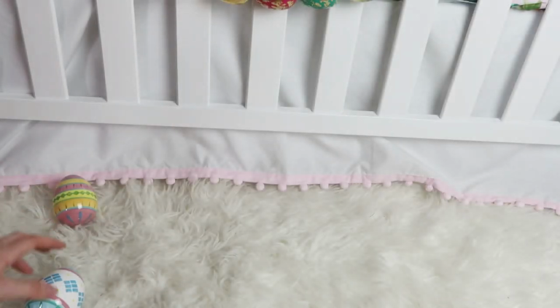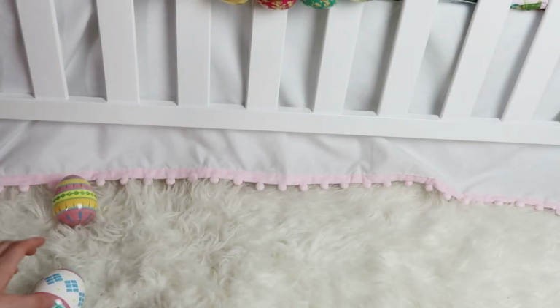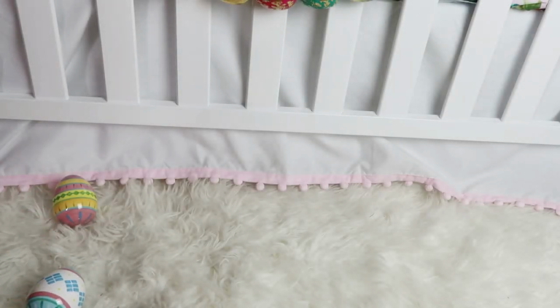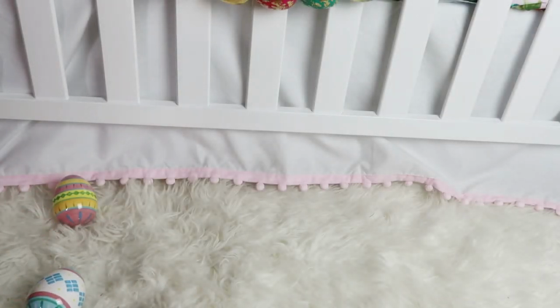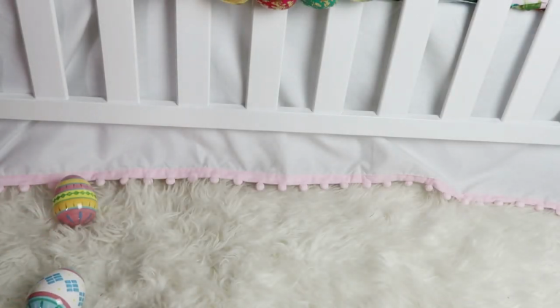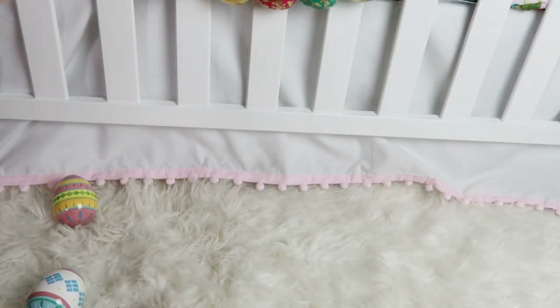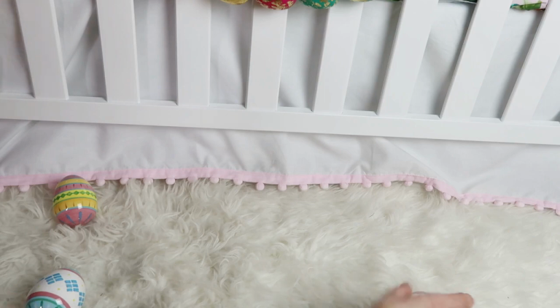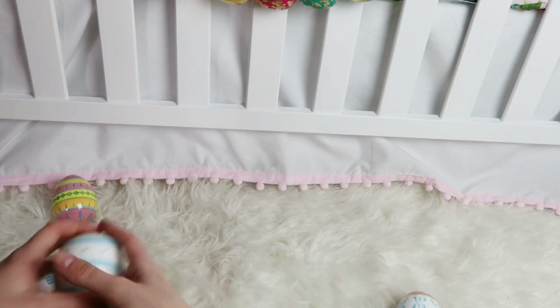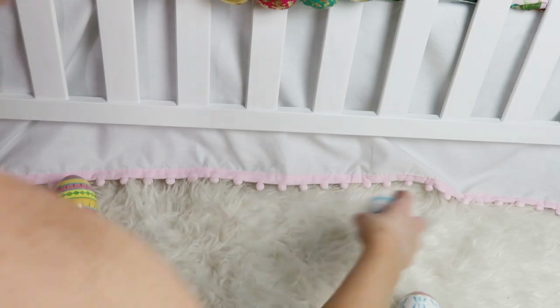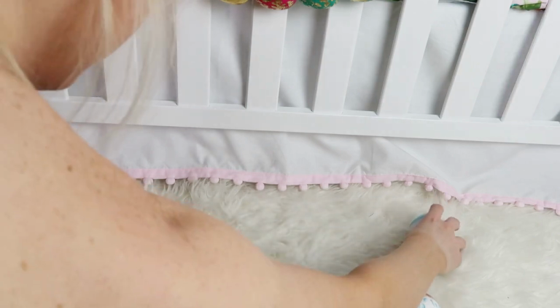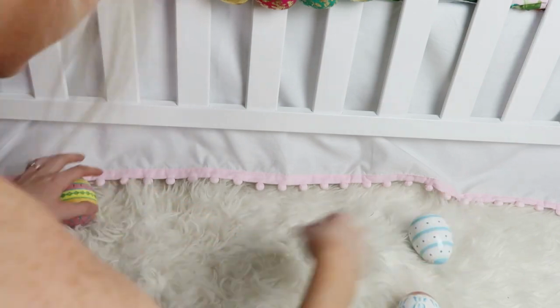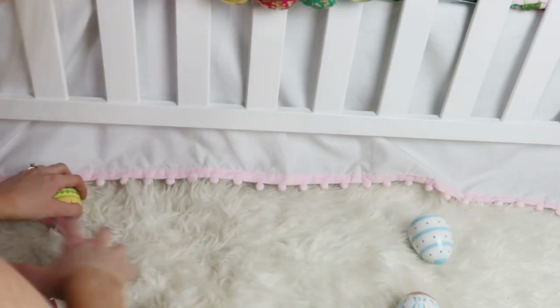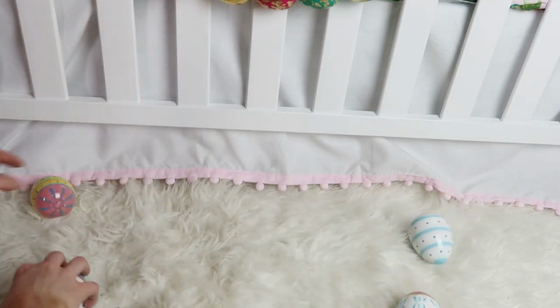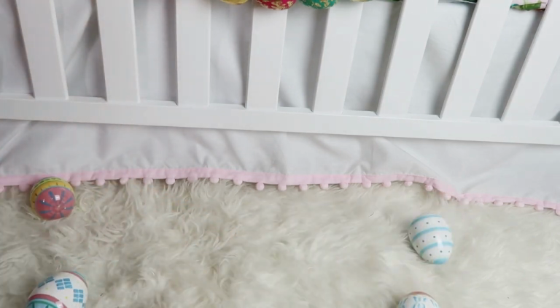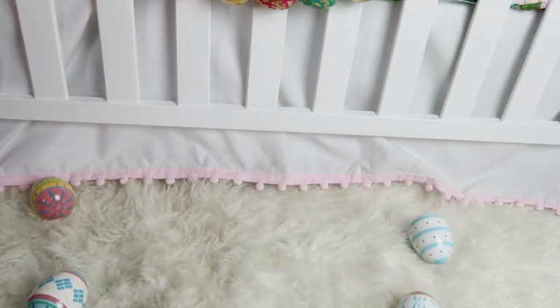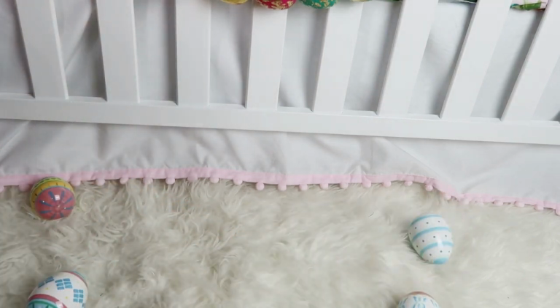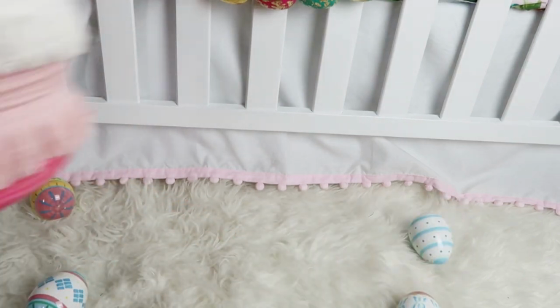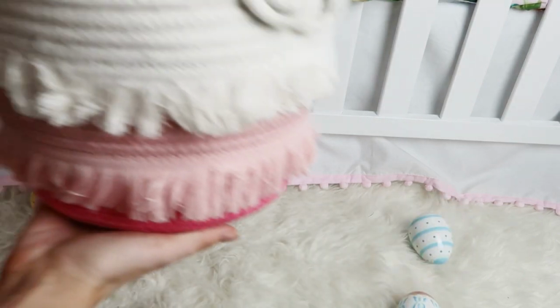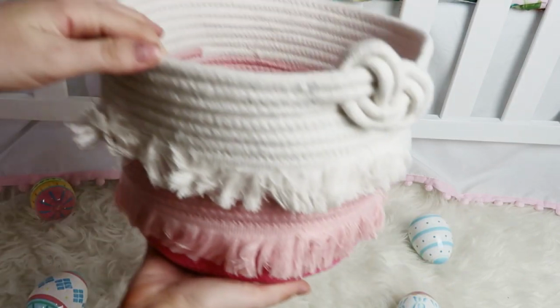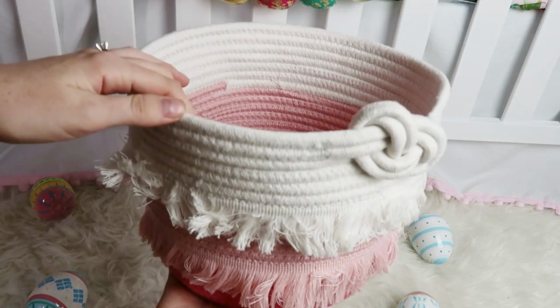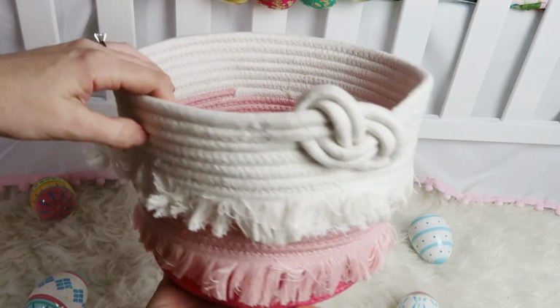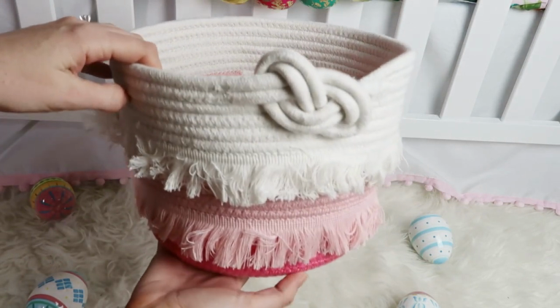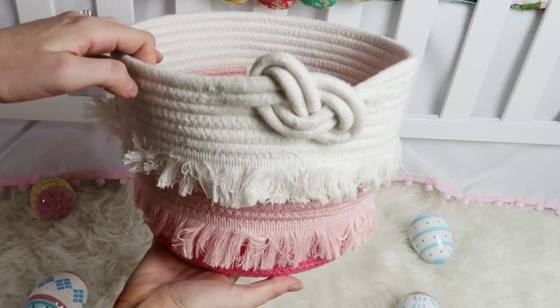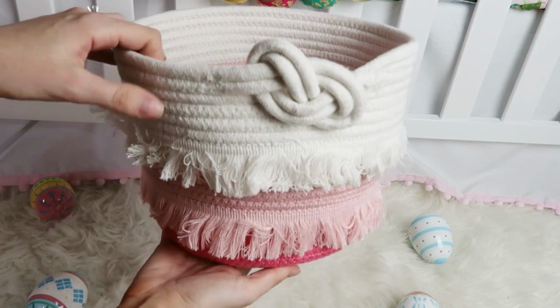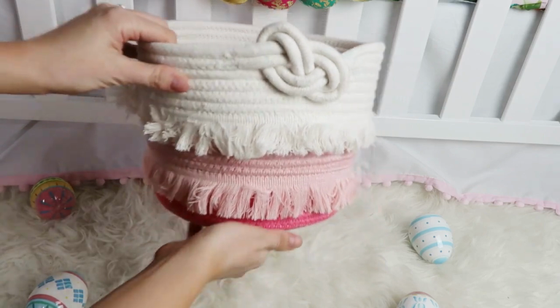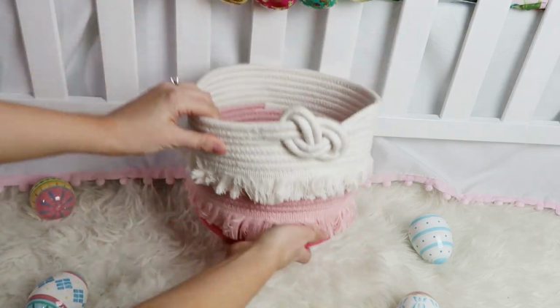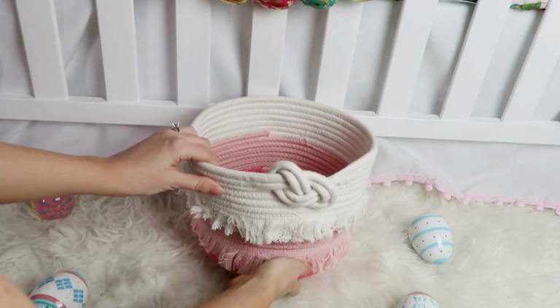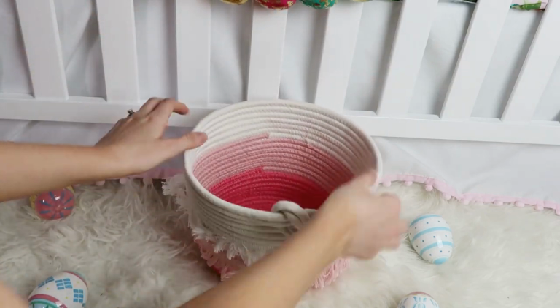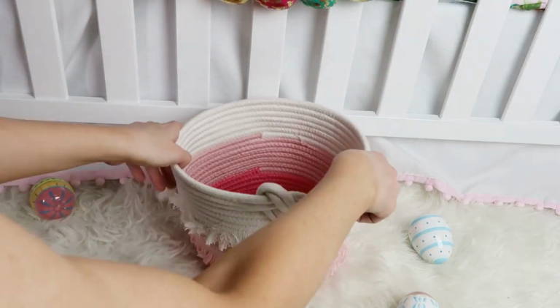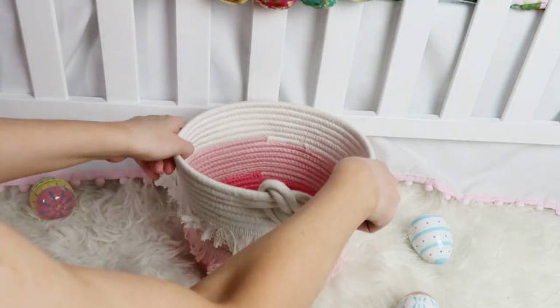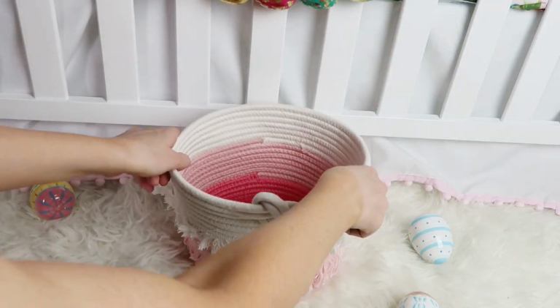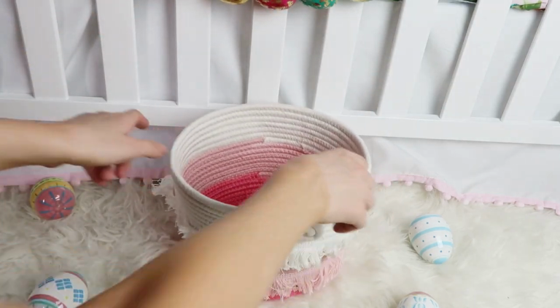Hey guys, welcome back to my channel! Today I'm going to be showing you what I'm putting in my baby girl's Easter basket. She is four months old and I am using this basket I bought from Target — it's the brand Pillow Fort.